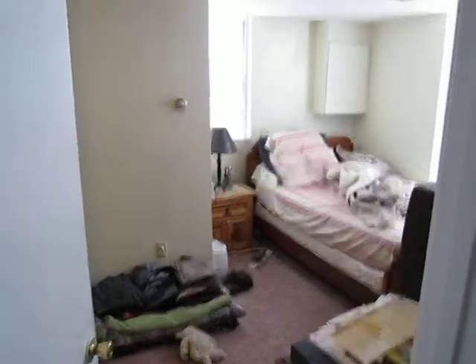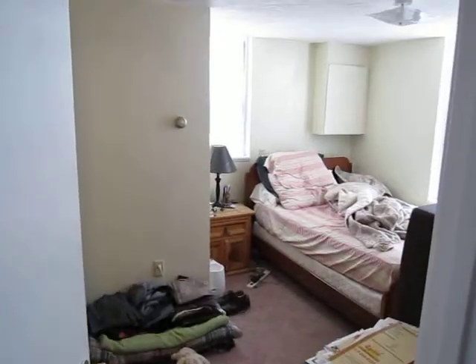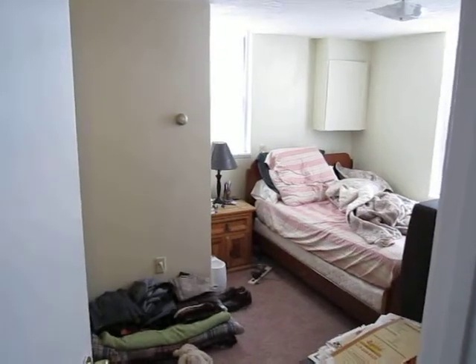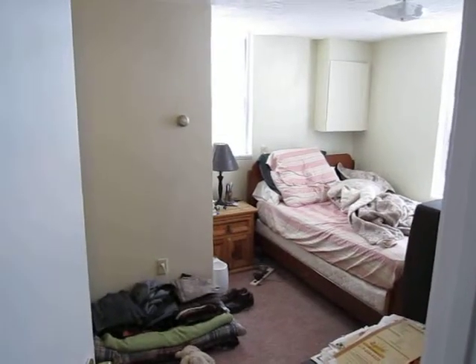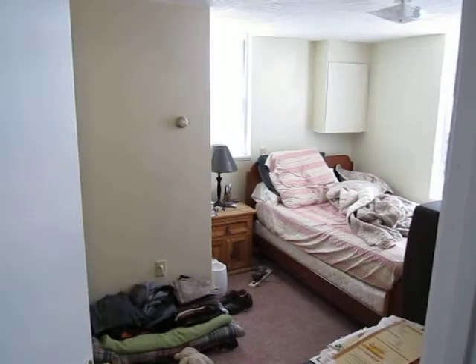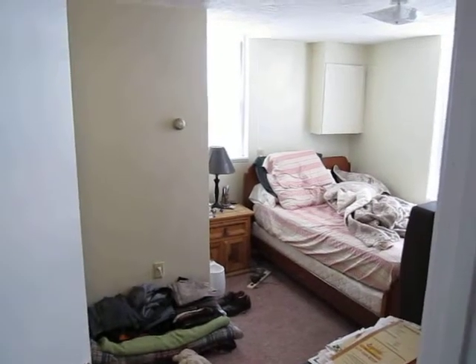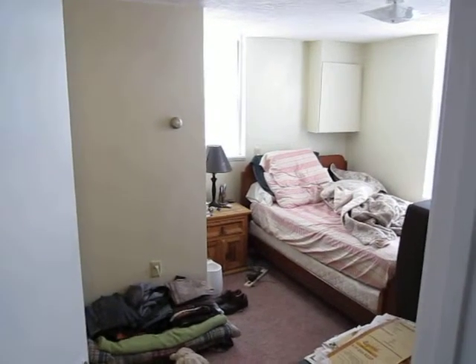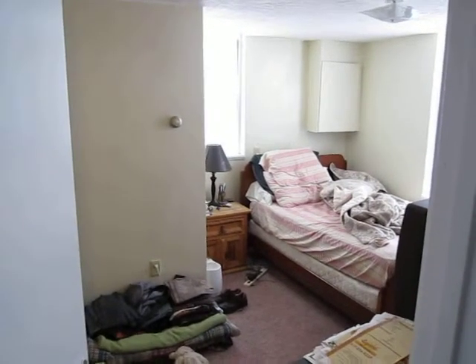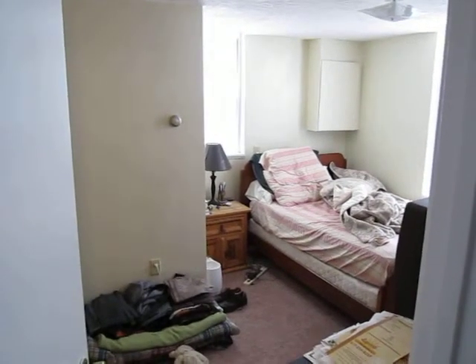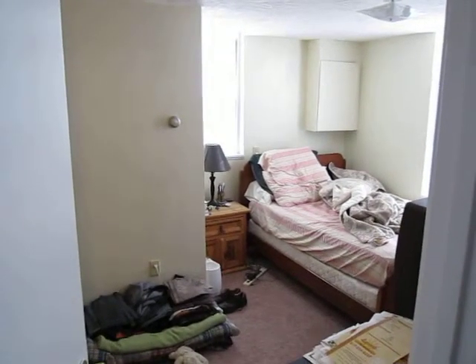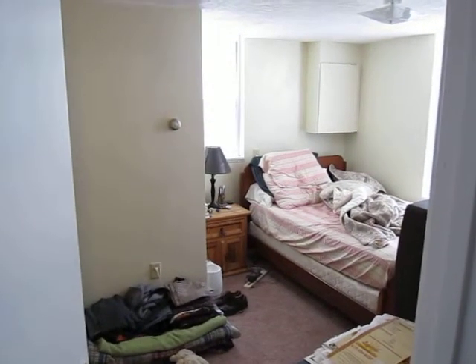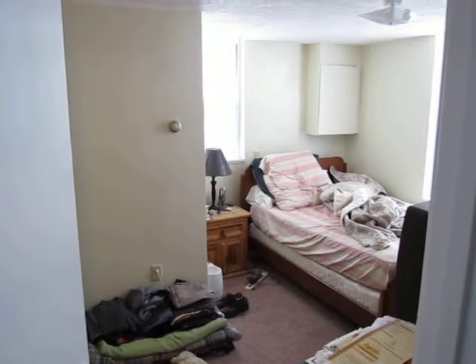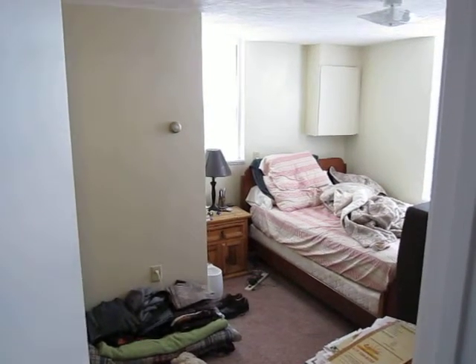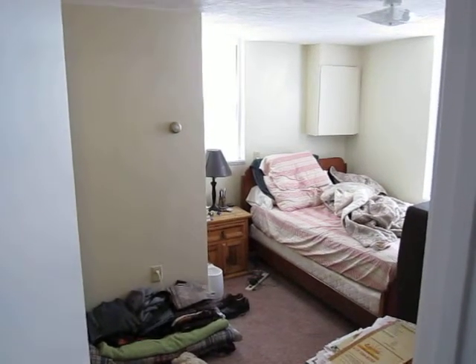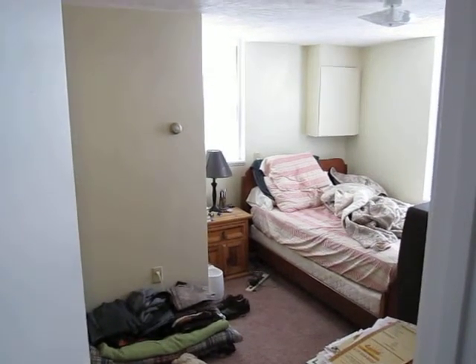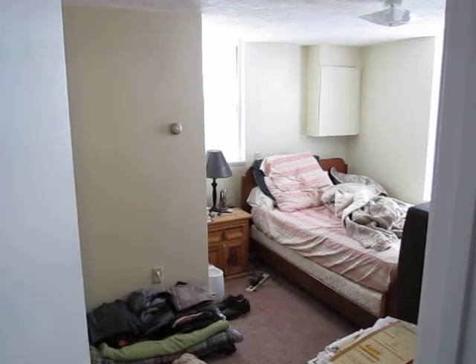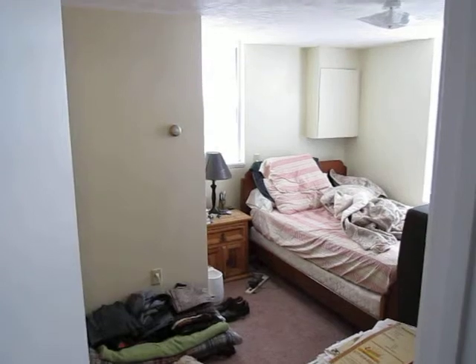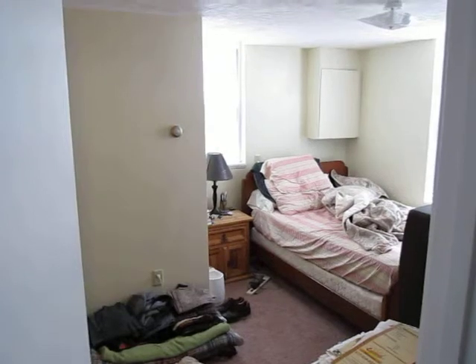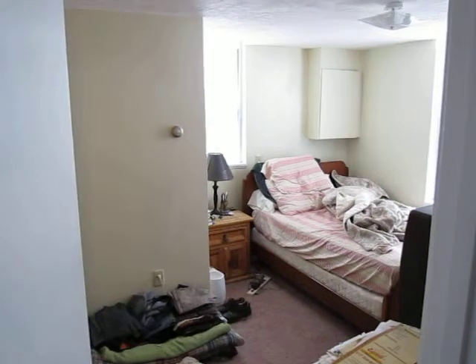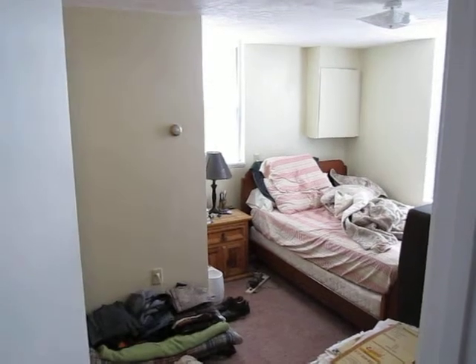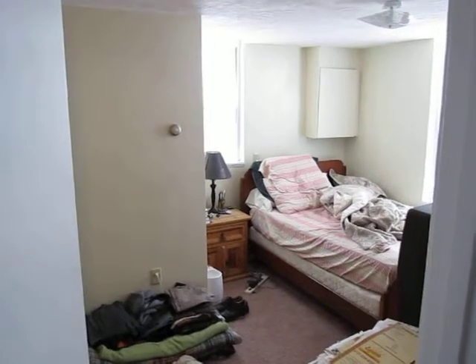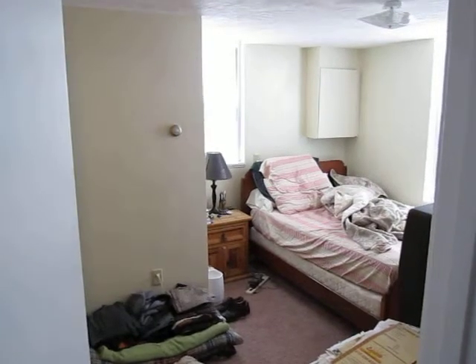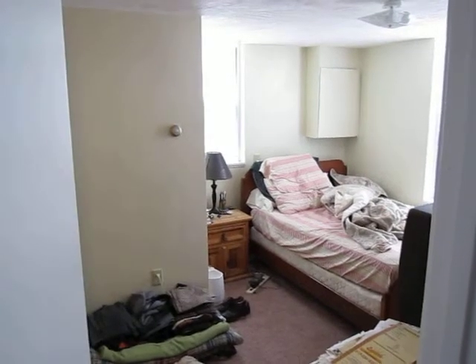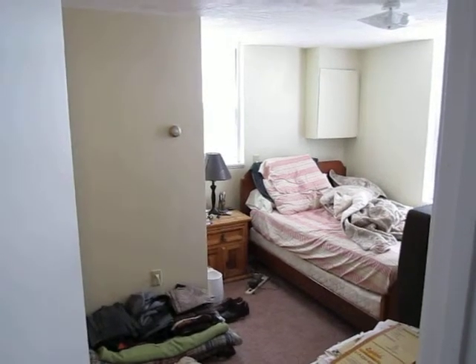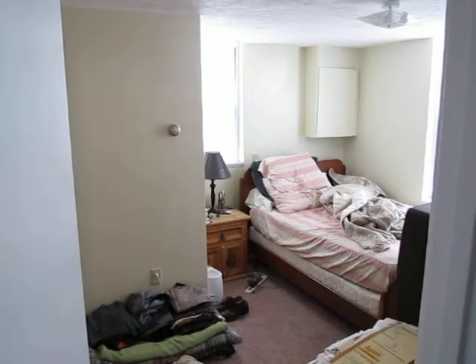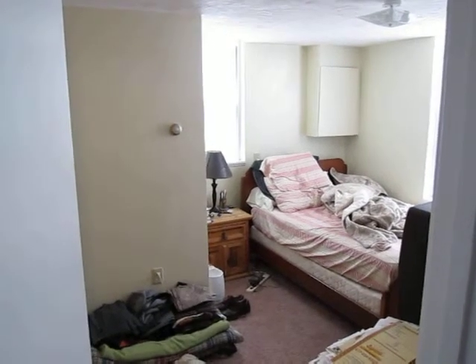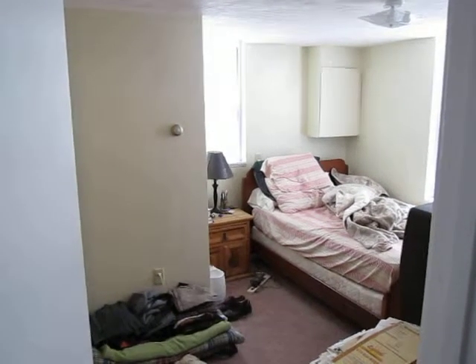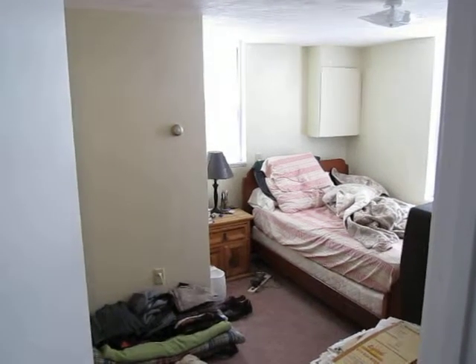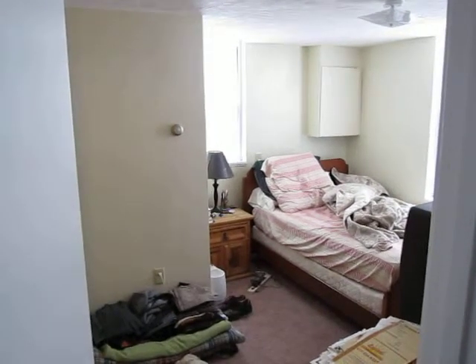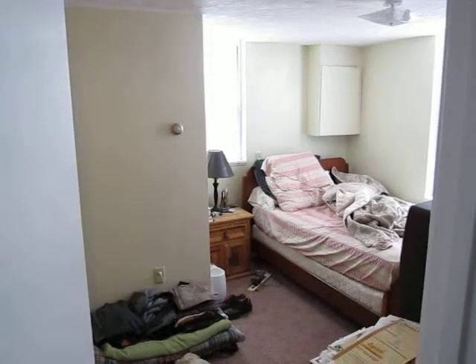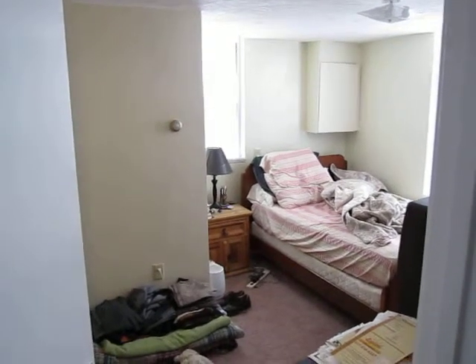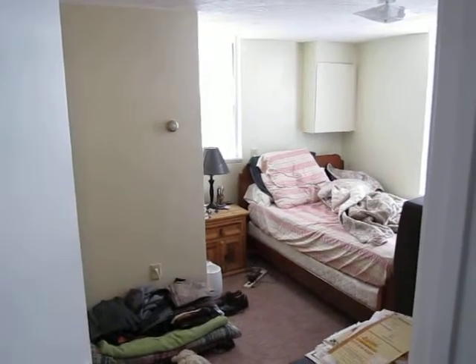Prestige Rental Solutions videotaping a three-bedroom, two-bath, two-level unit on Chester Hill Ave in Brighton Center.